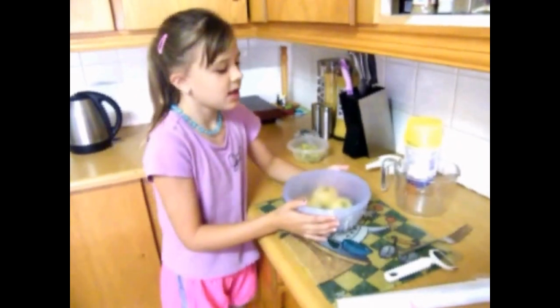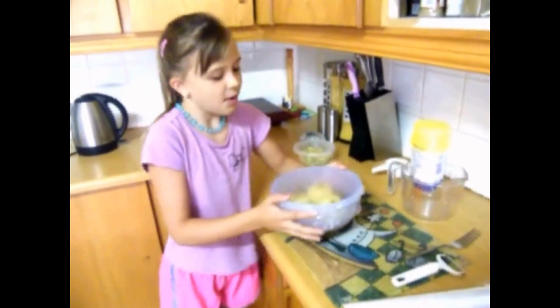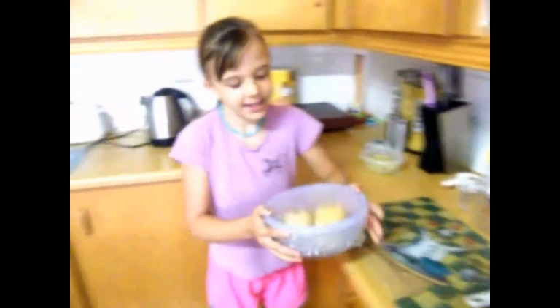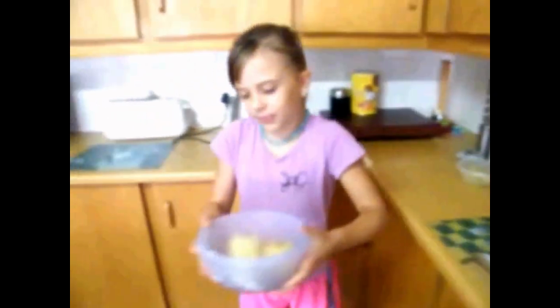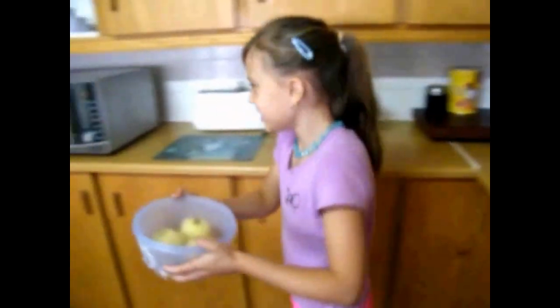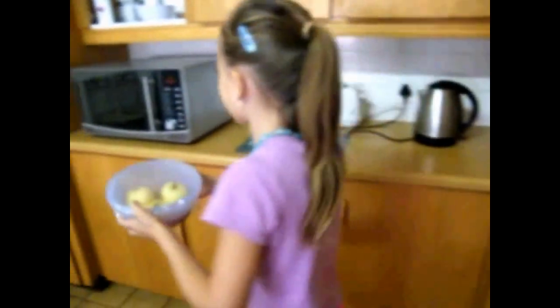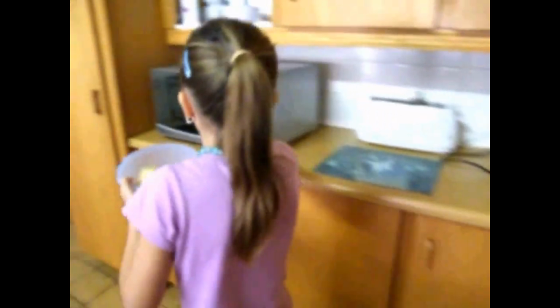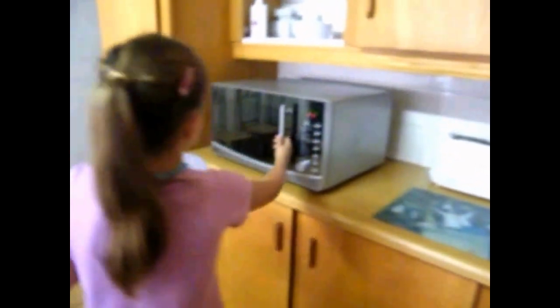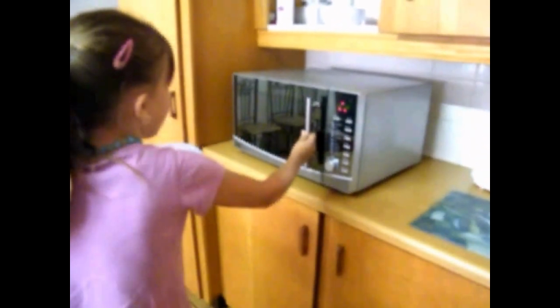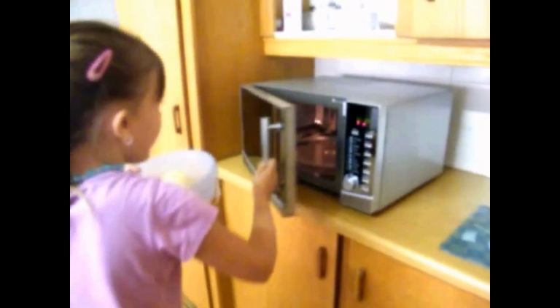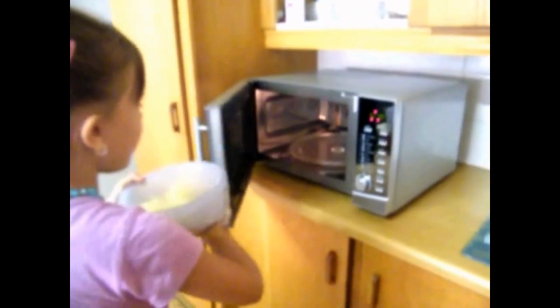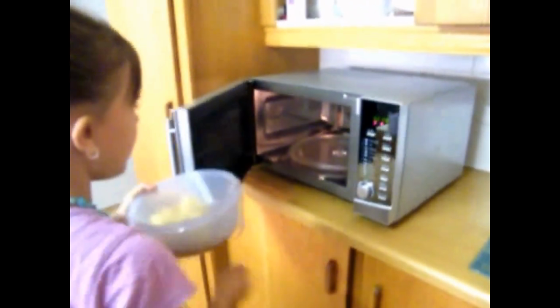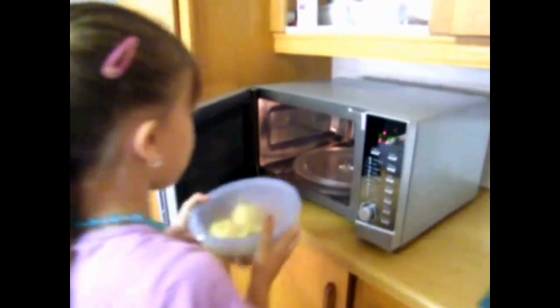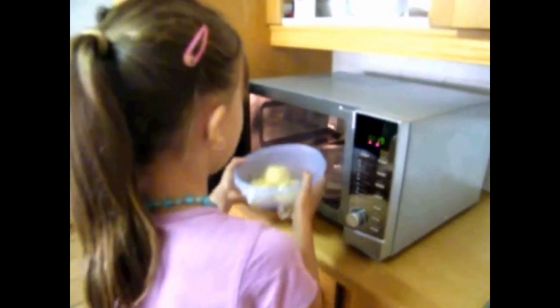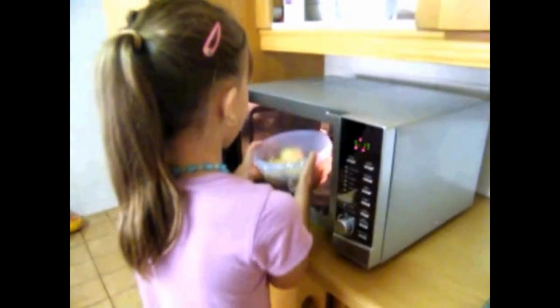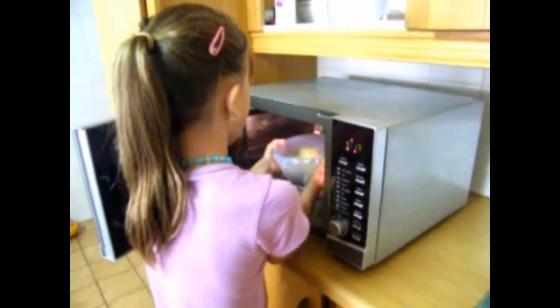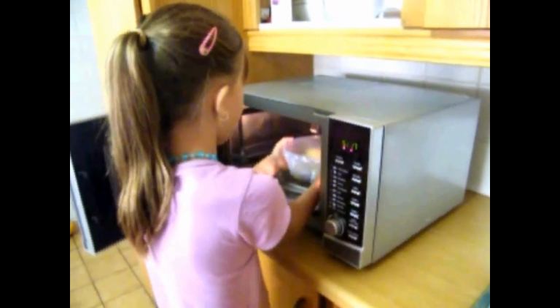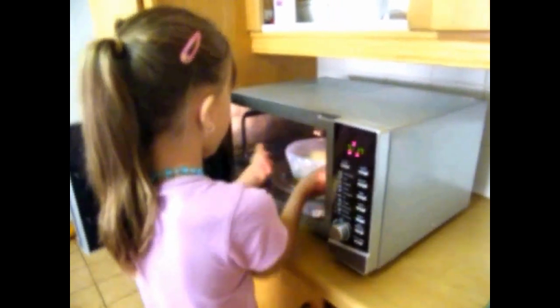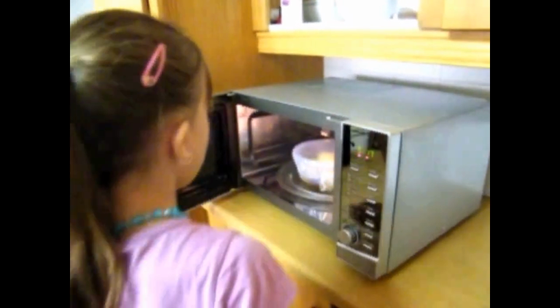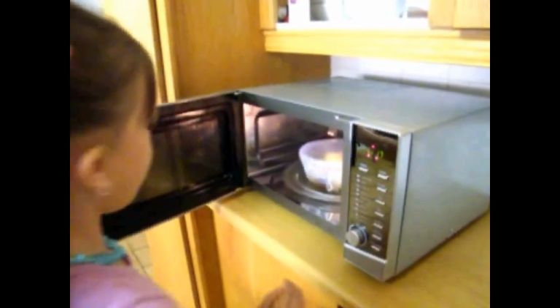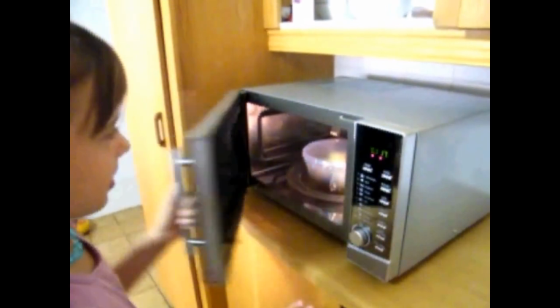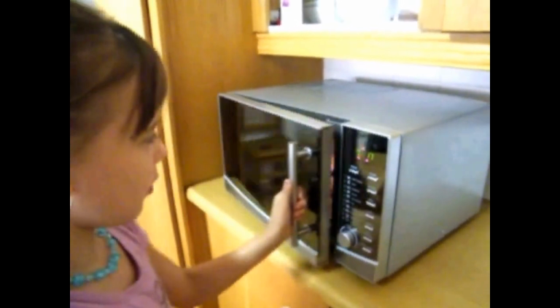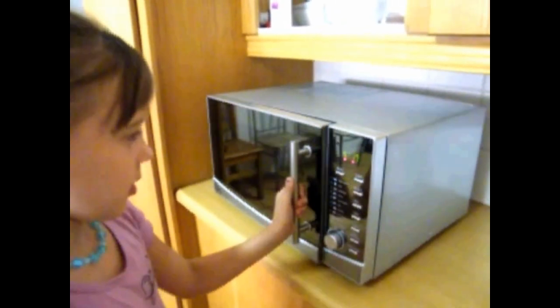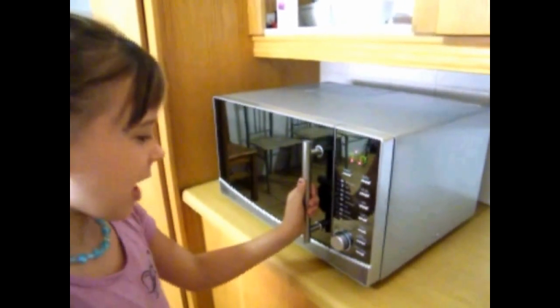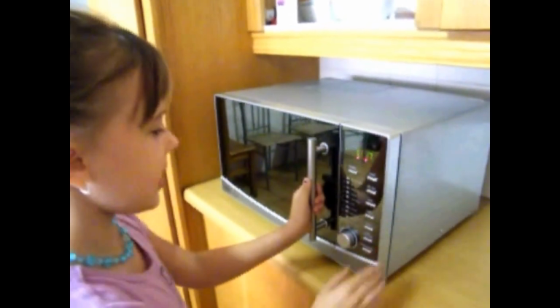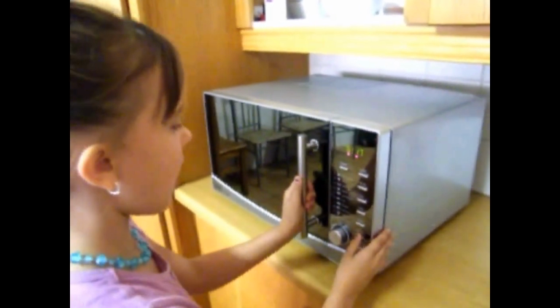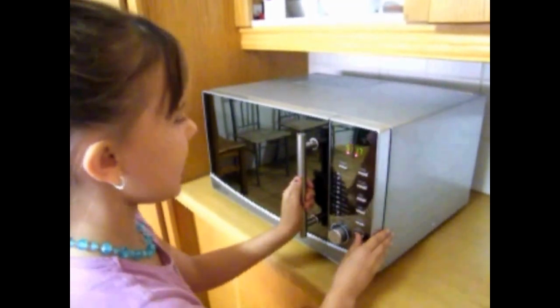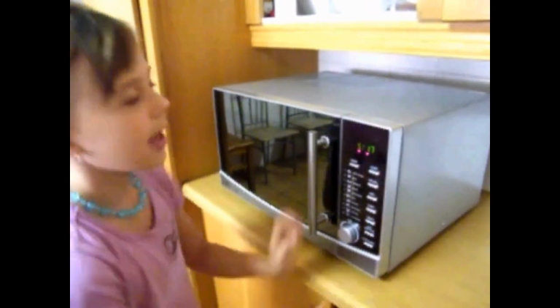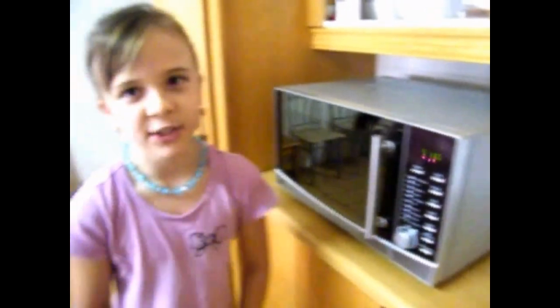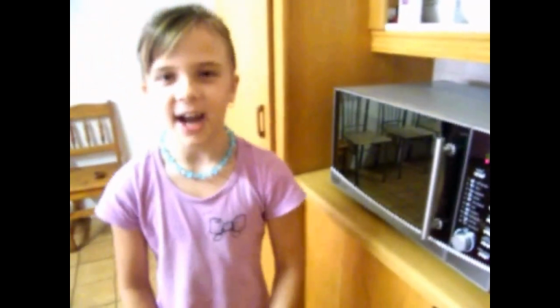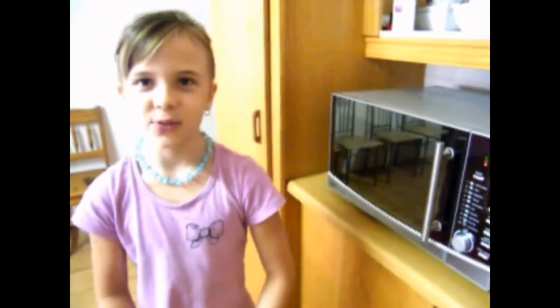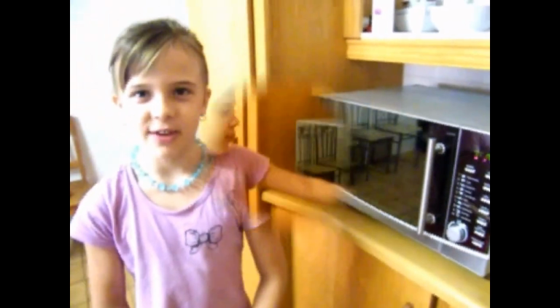Now we take the apples, open up the microwave, put them in the microwave. Put them for 5 minutes on high, and make sure an adult is with you.